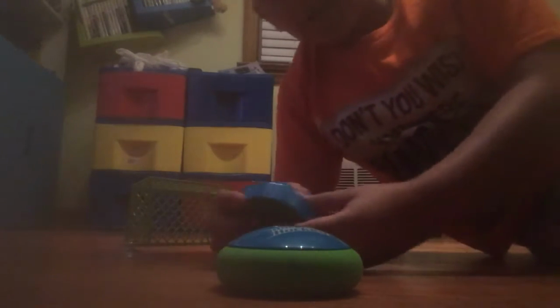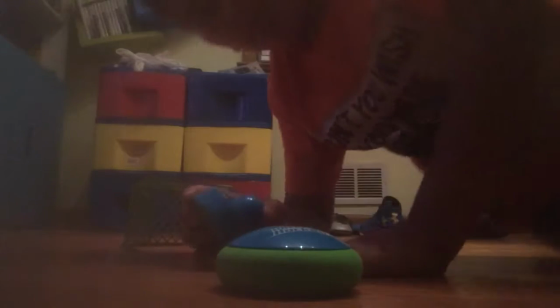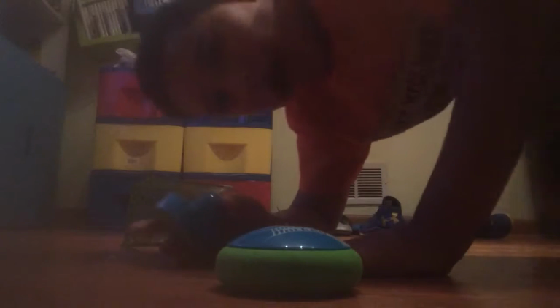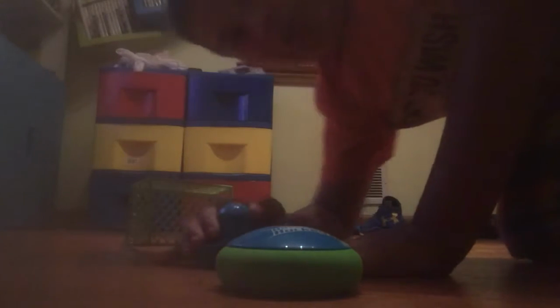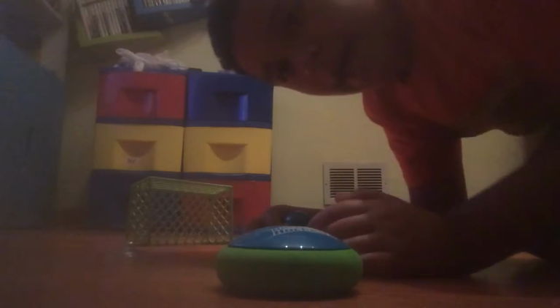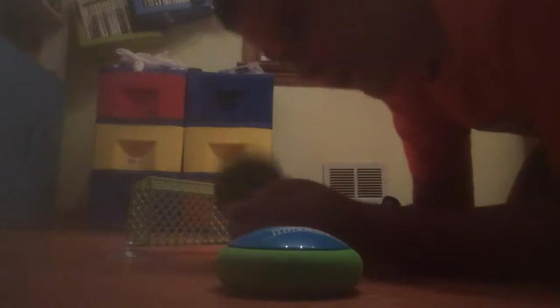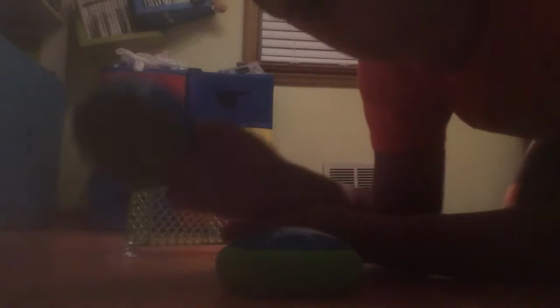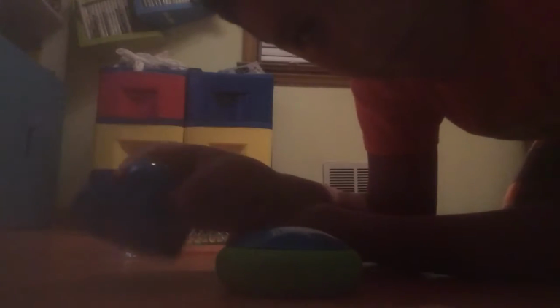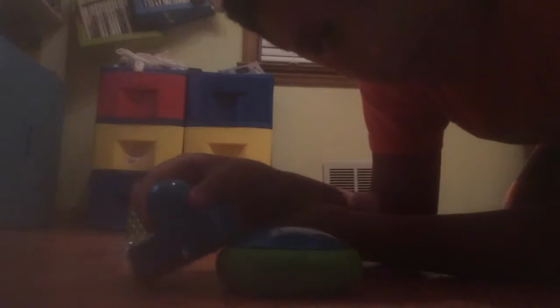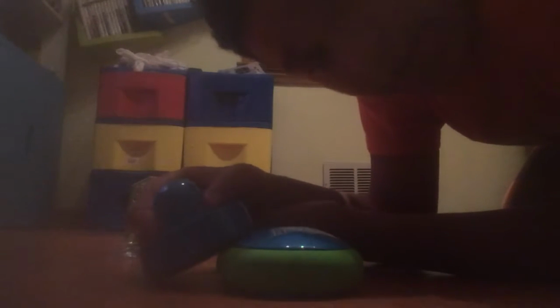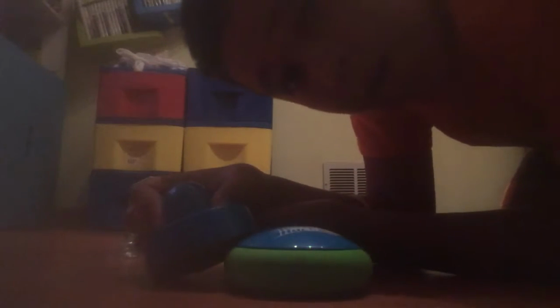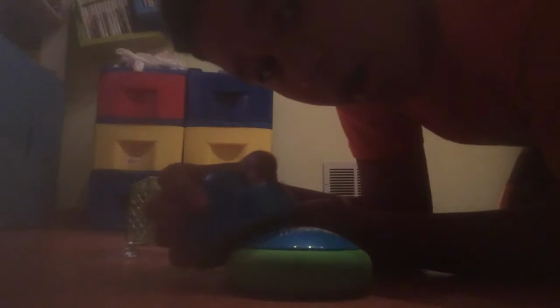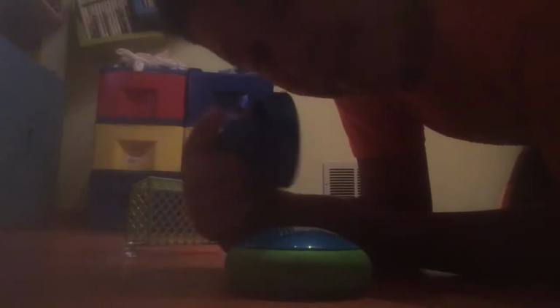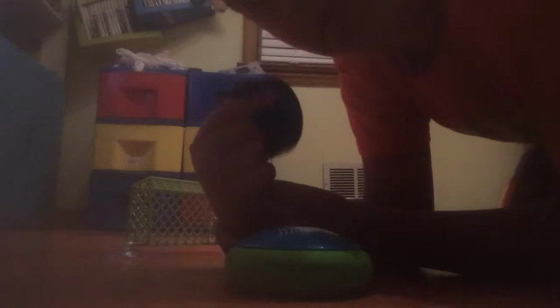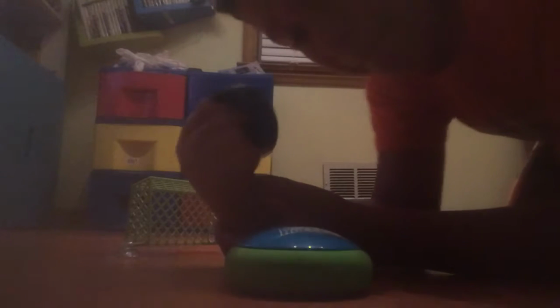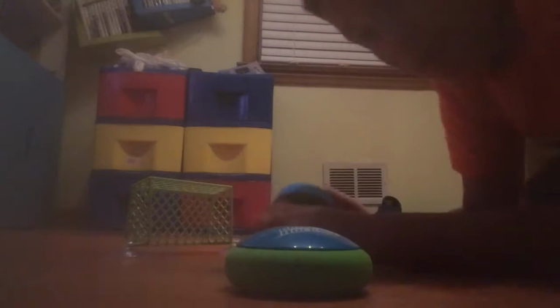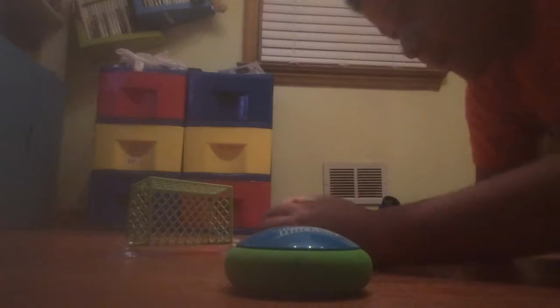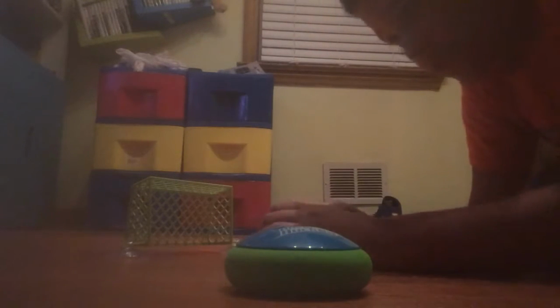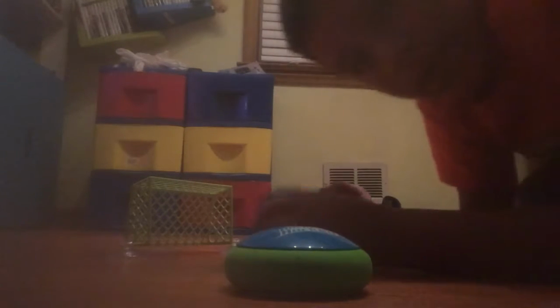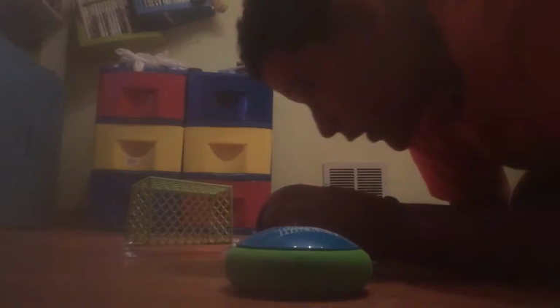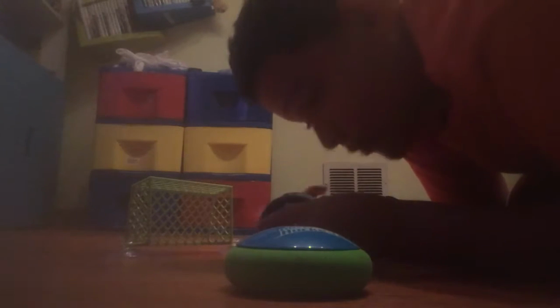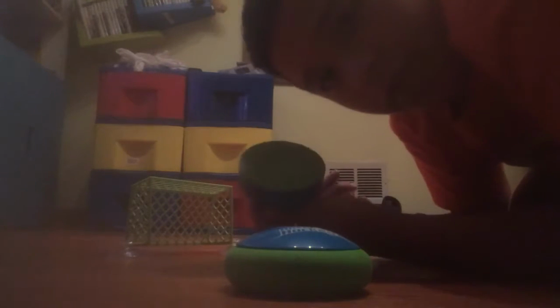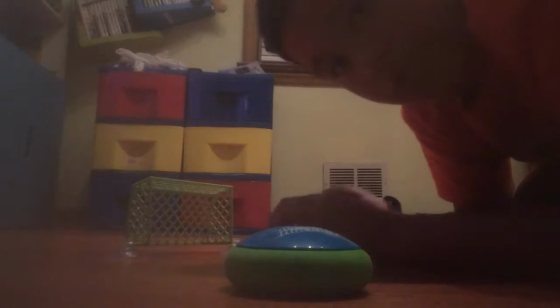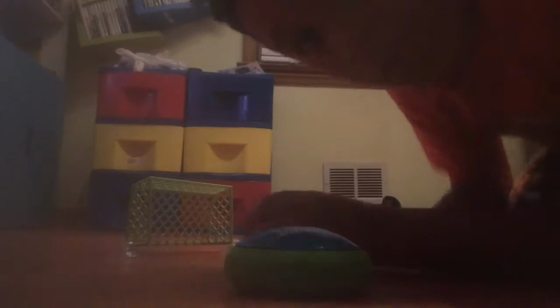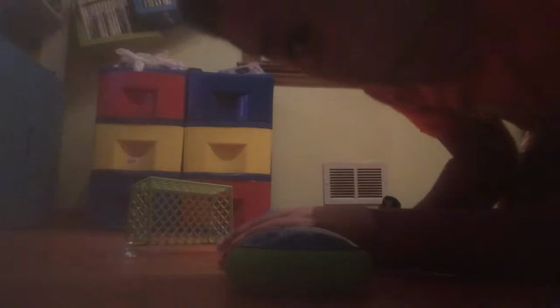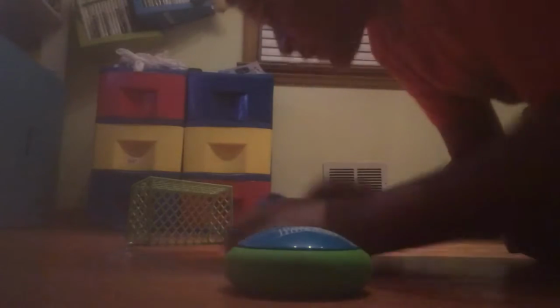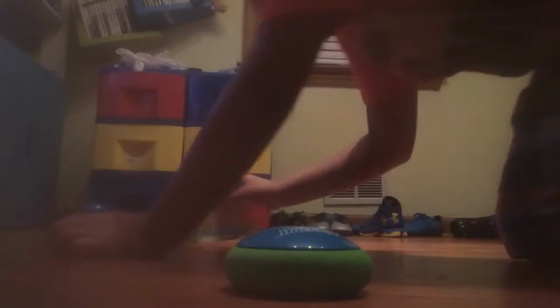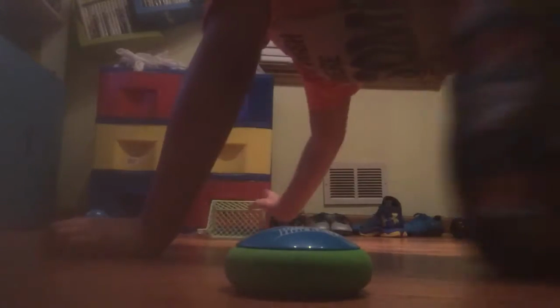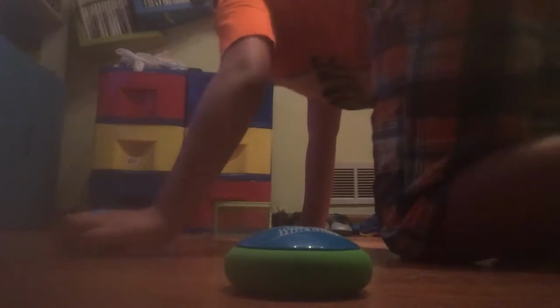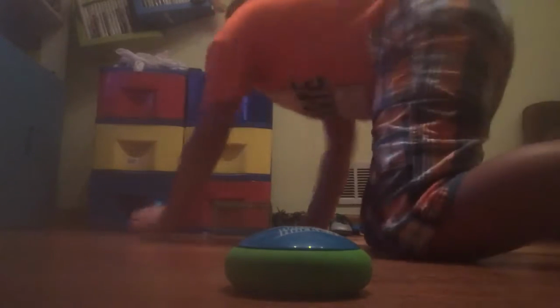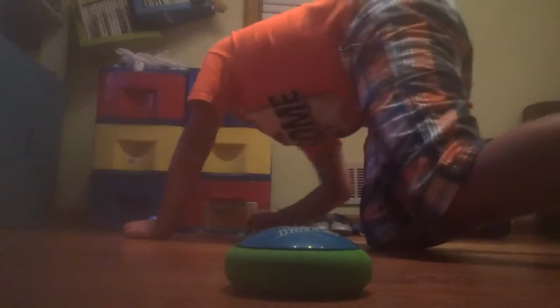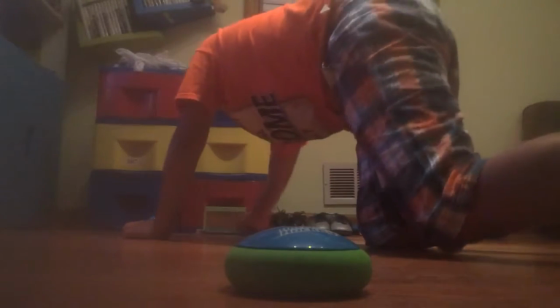If you guys don't know, I have the other net and this other thing — I keep forgetting the name — on my table. But I'm only going to use like one of each, so I'm just going to show you how it works.